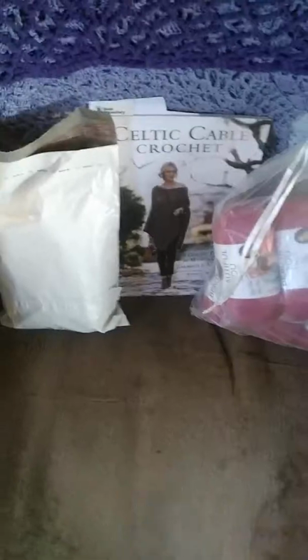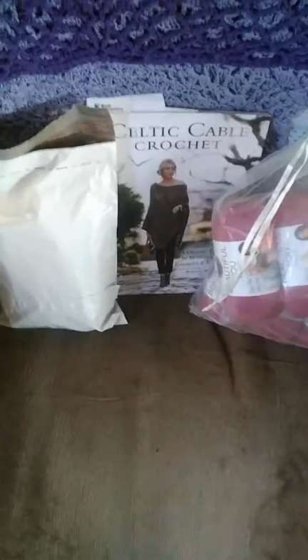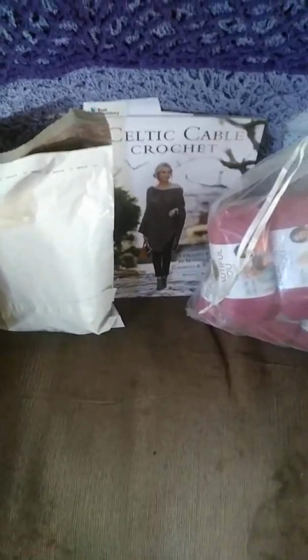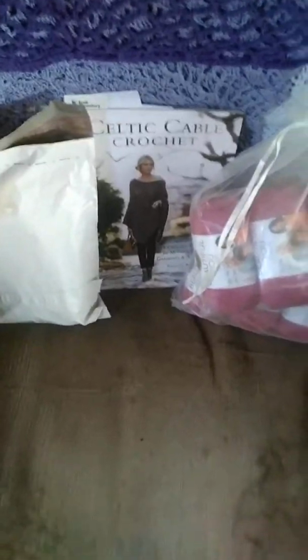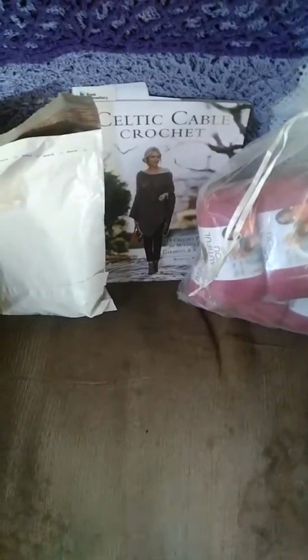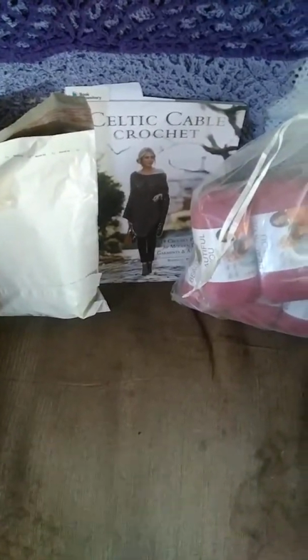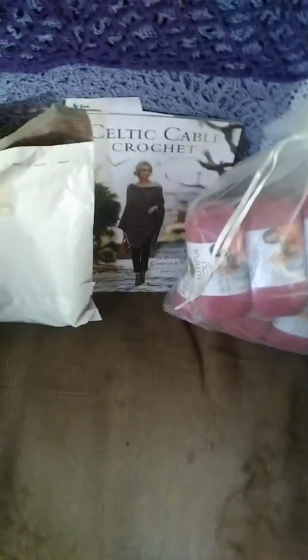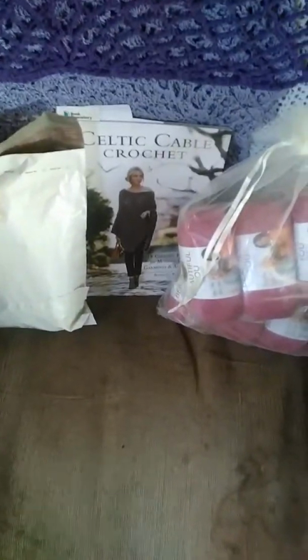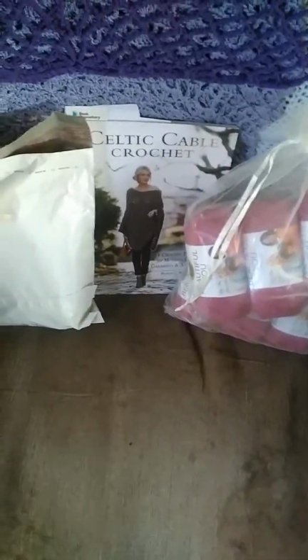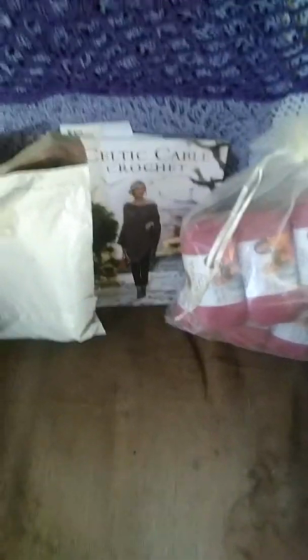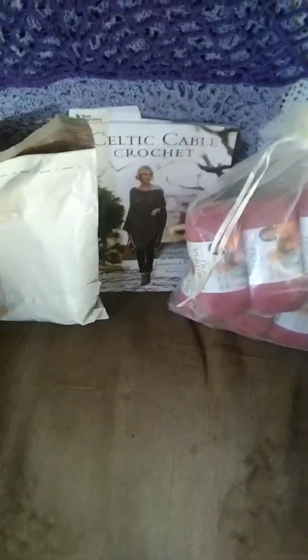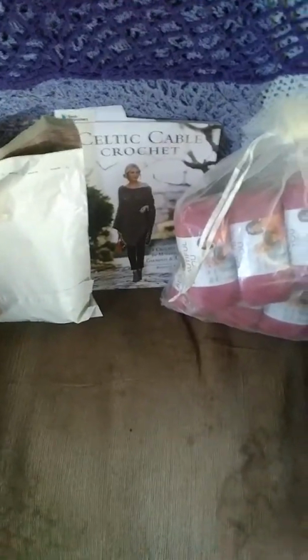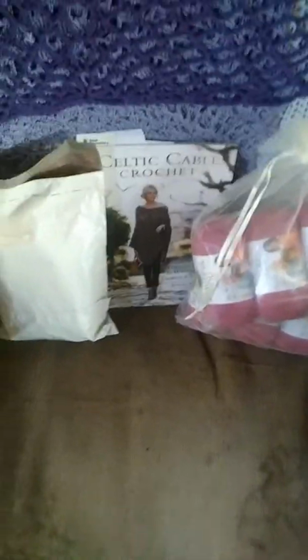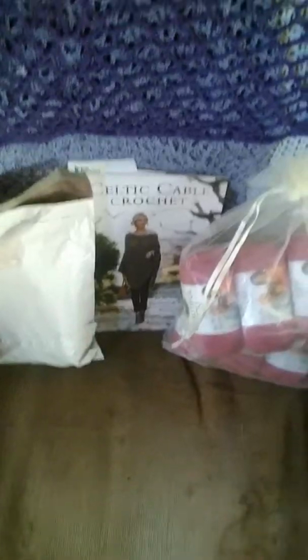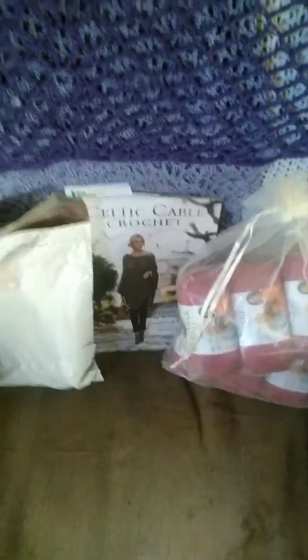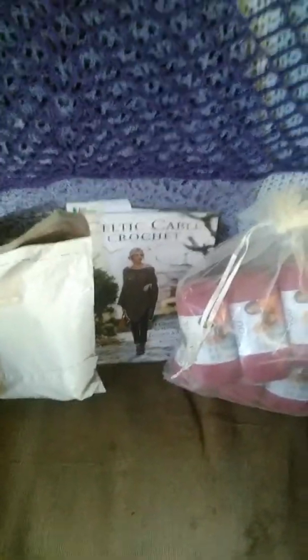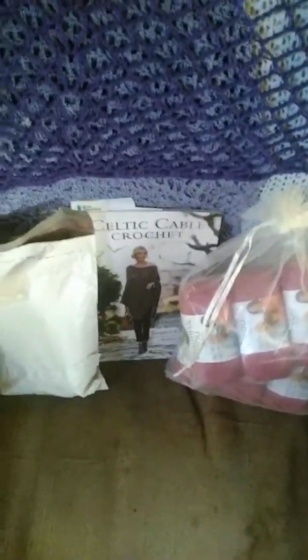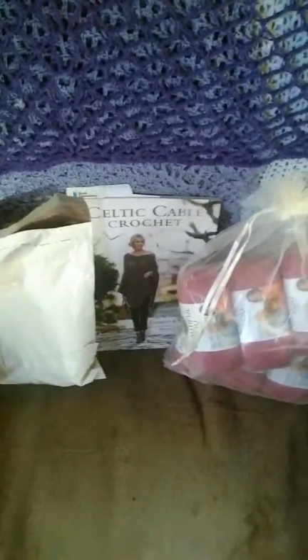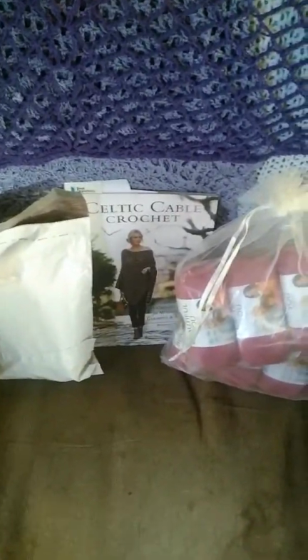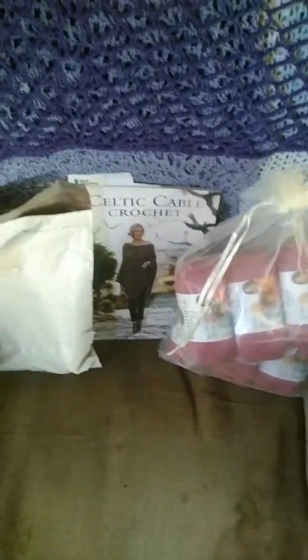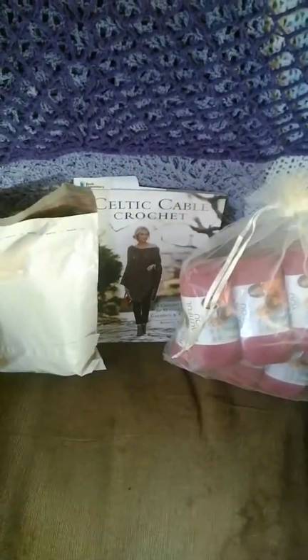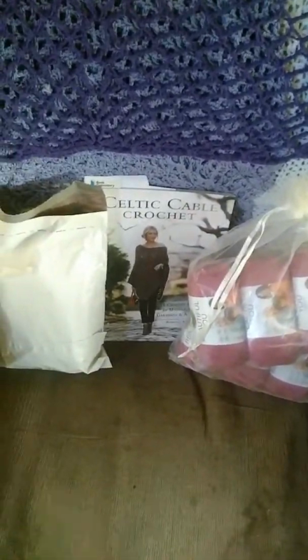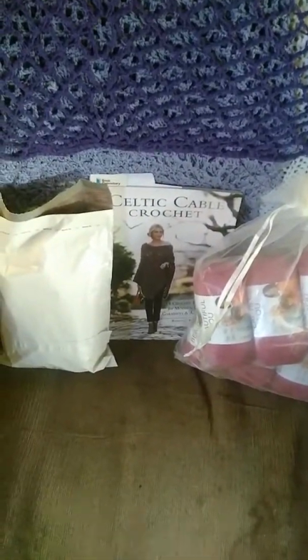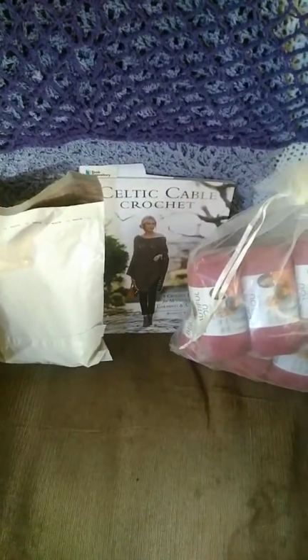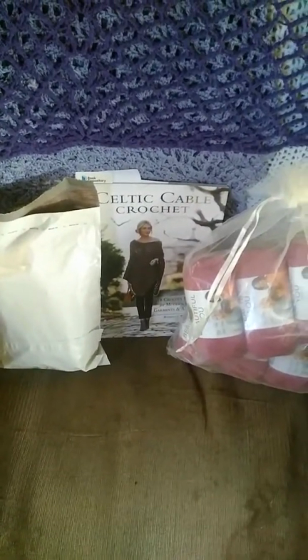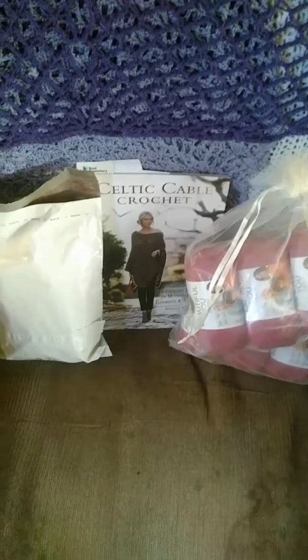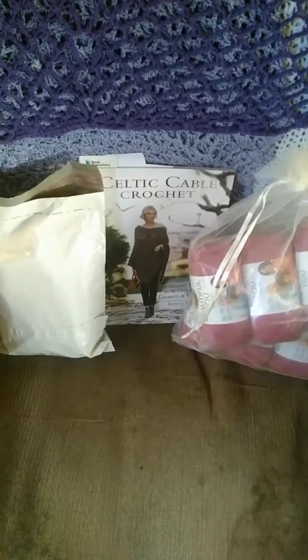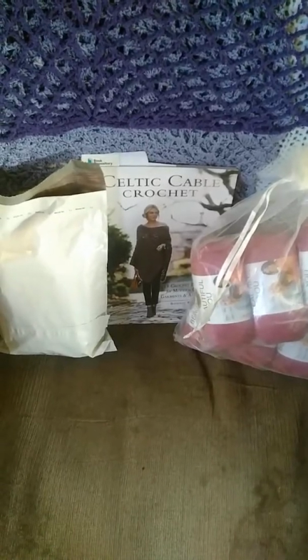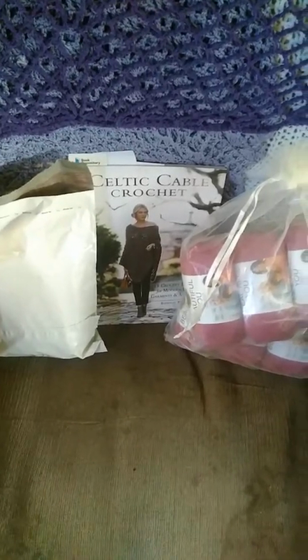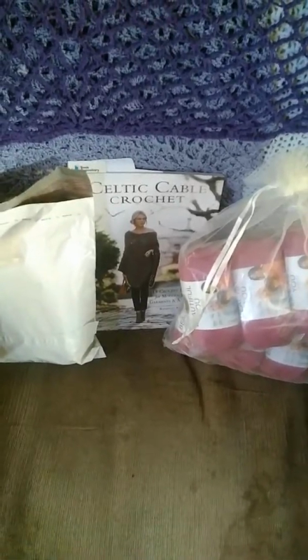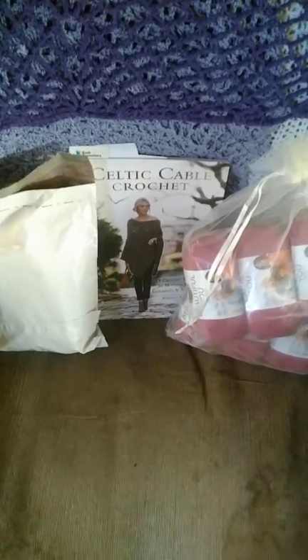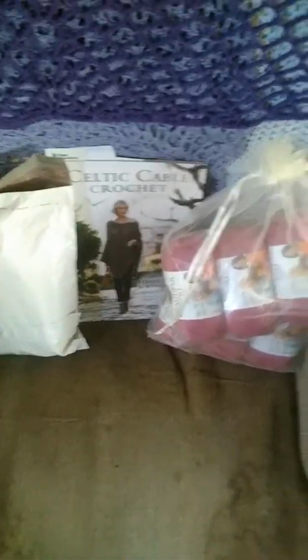Happy Friday, everybody! Yay! It's Friday. Good deal. So this is my happy mail that I picked up on Wednesday after work.